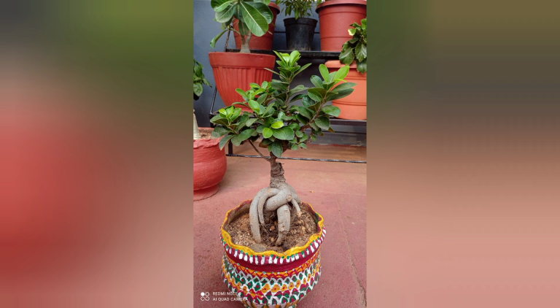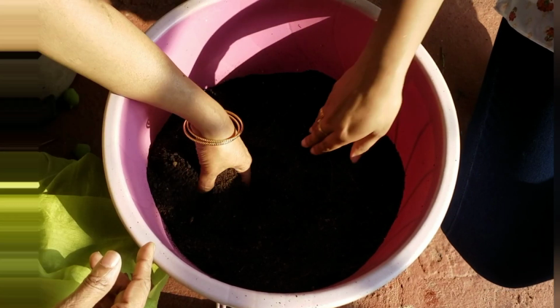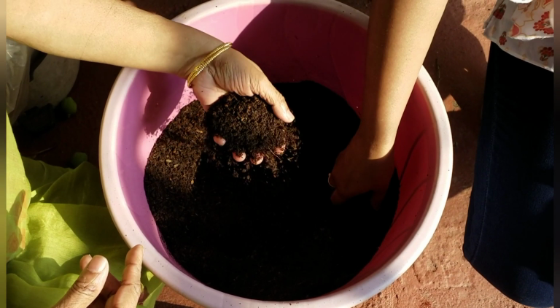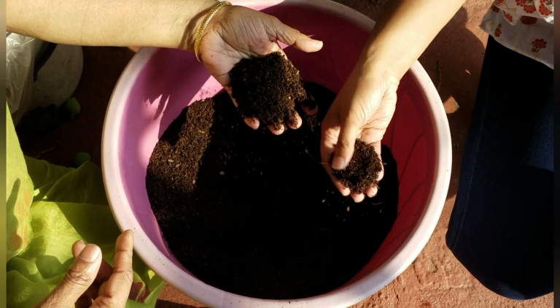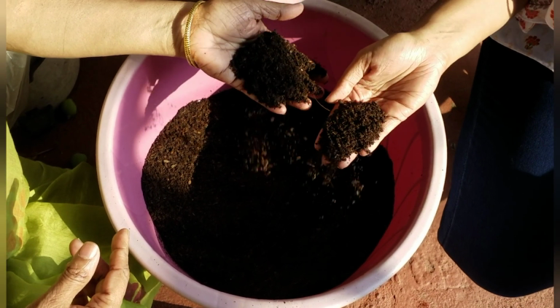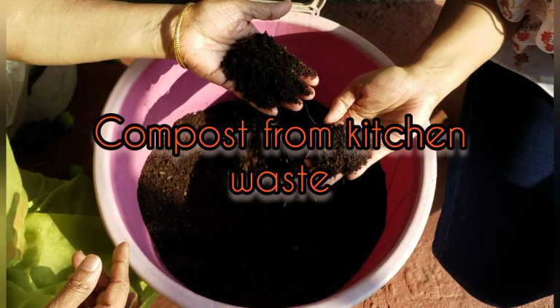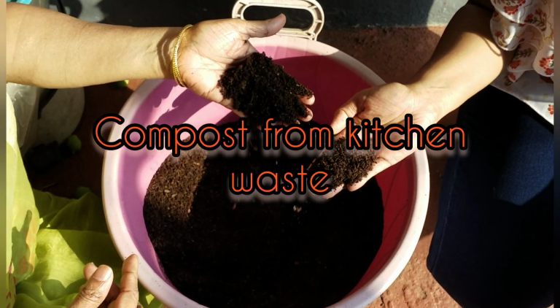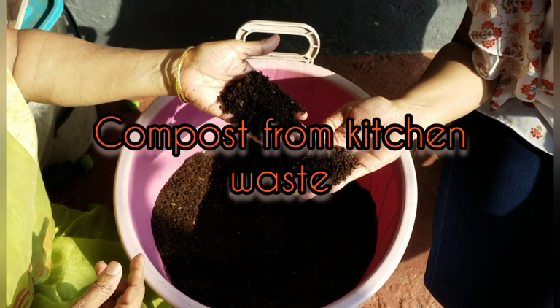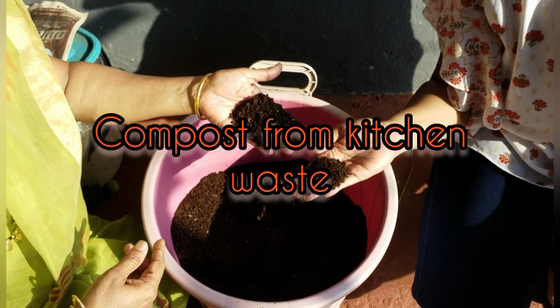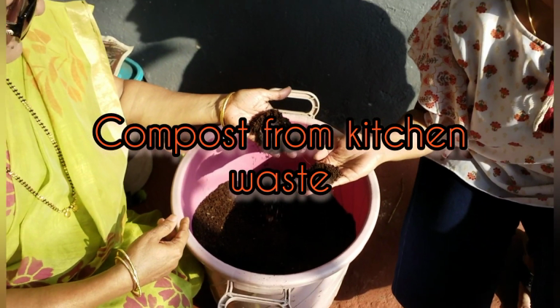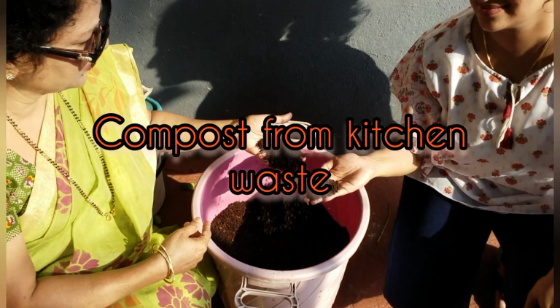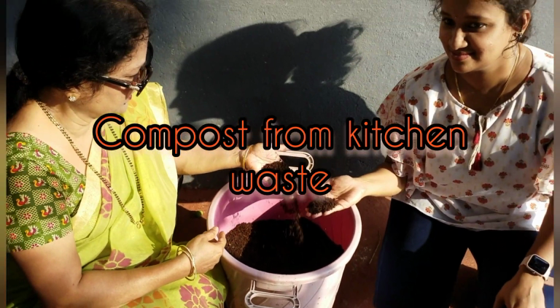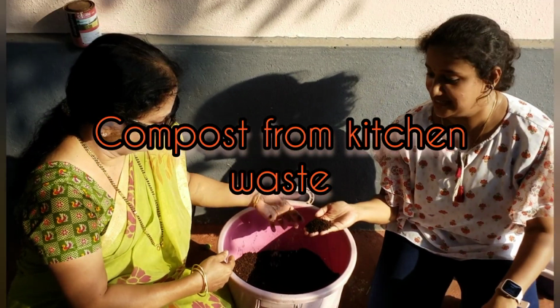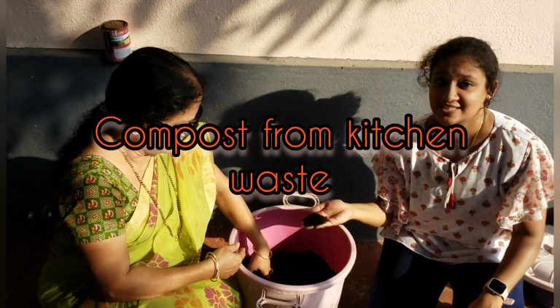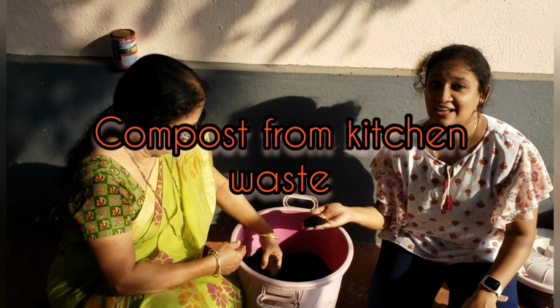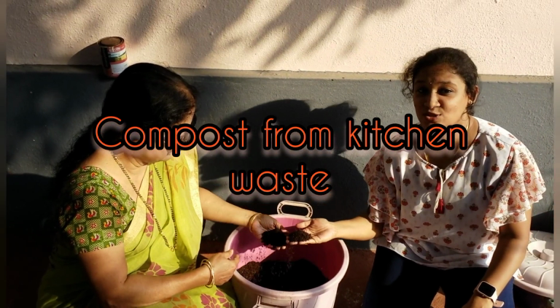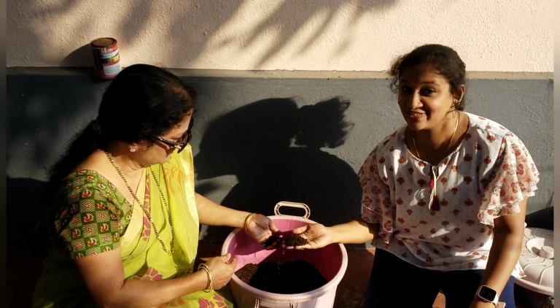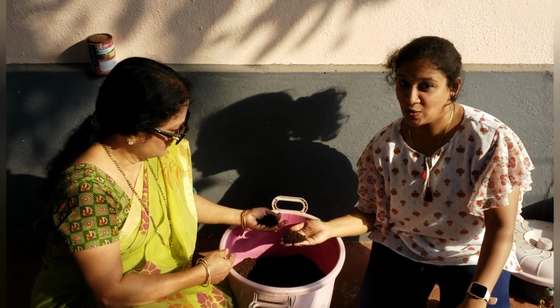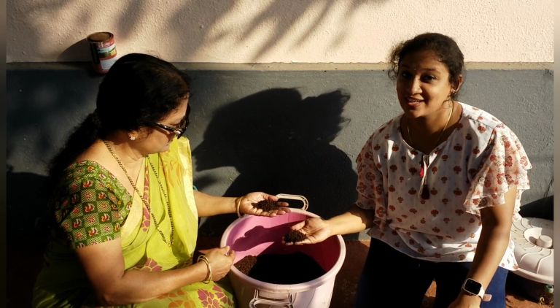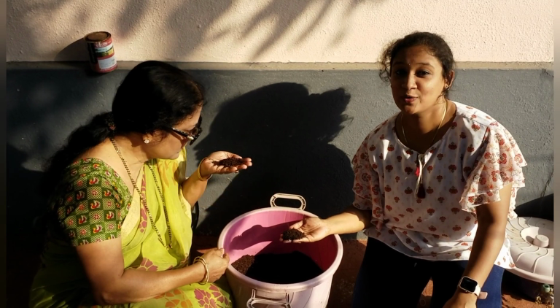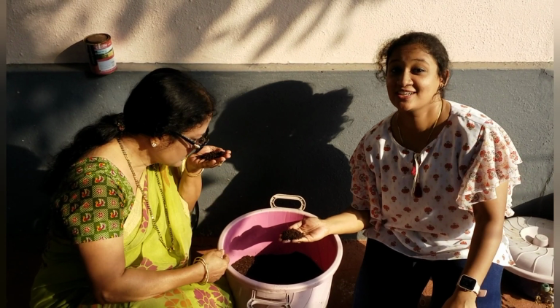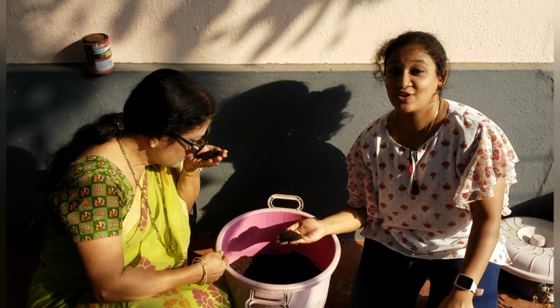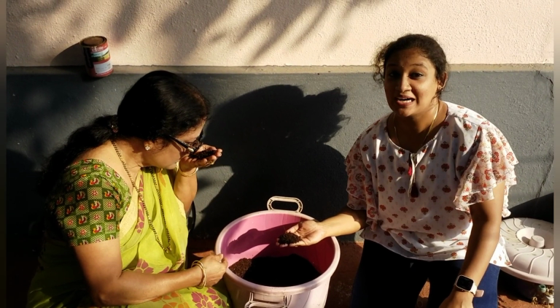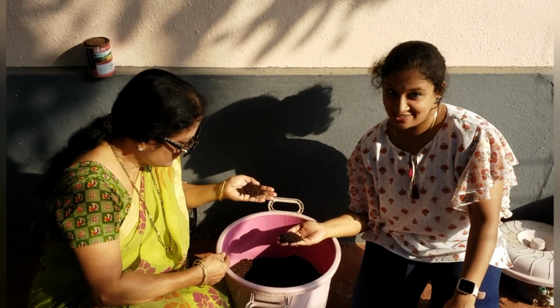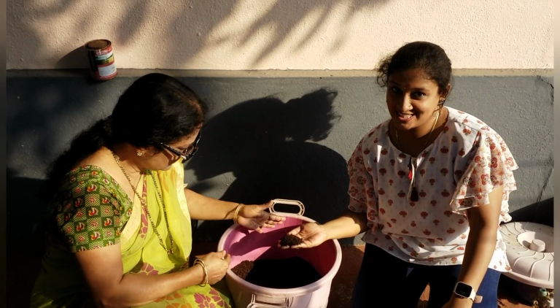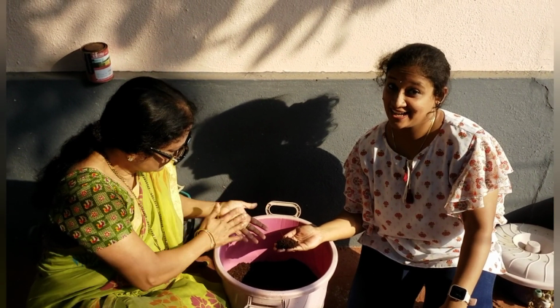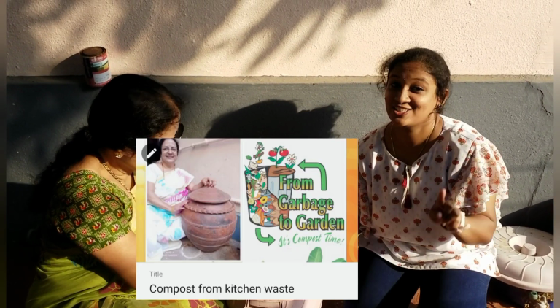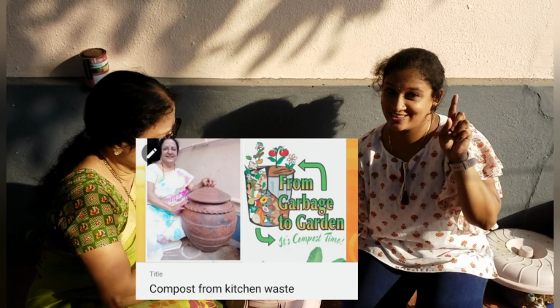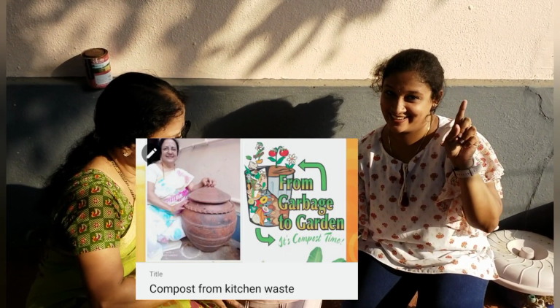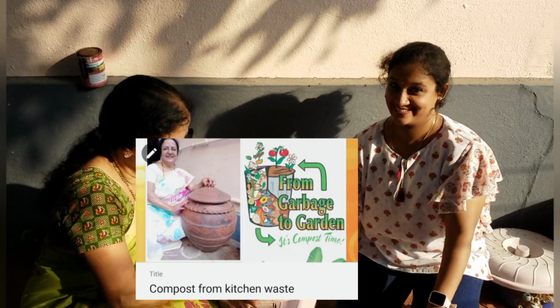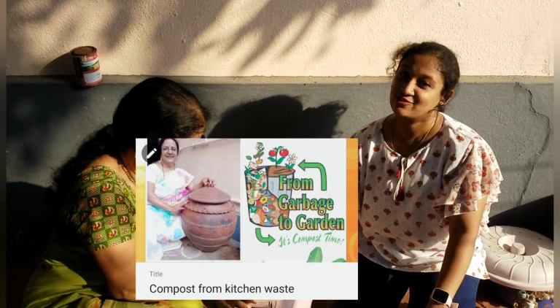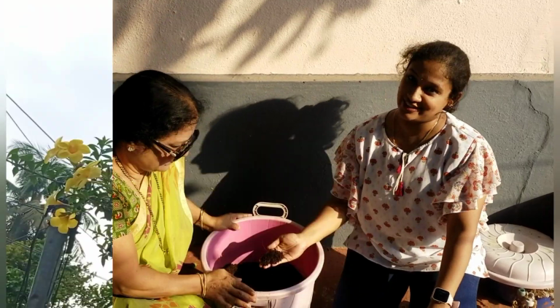This is called black gold. The compost is mainly made from kitchen waste. We have also made a video on compost from kitchen waste — you can check out the link here for that video.